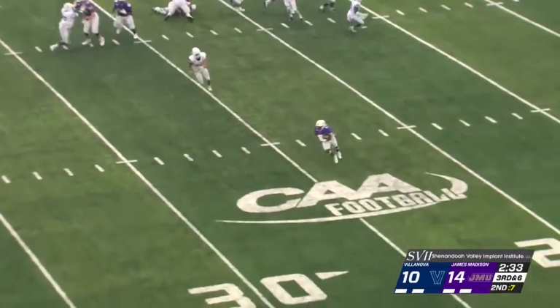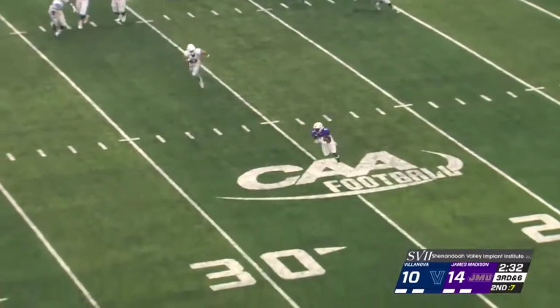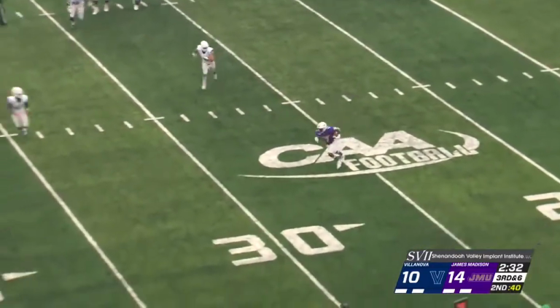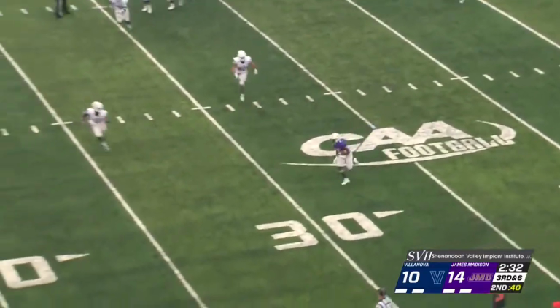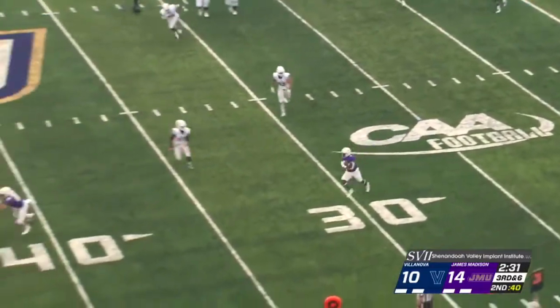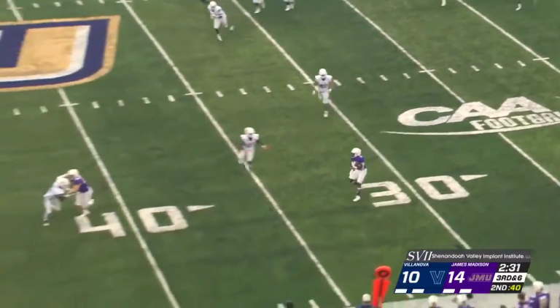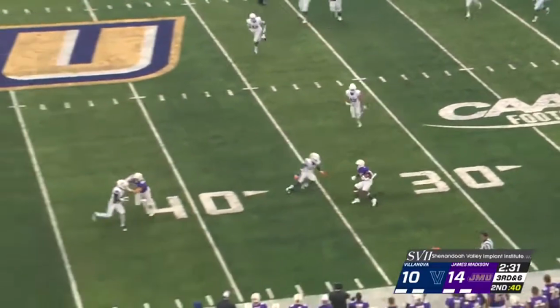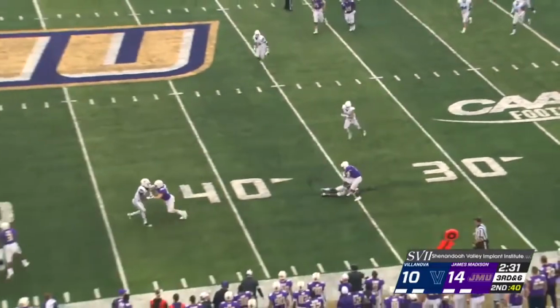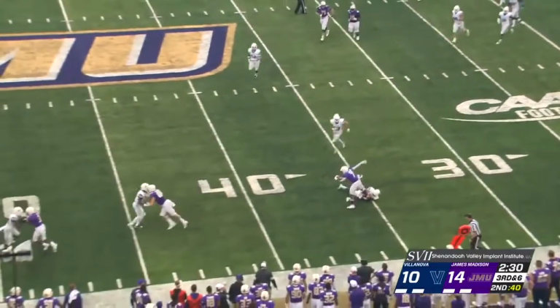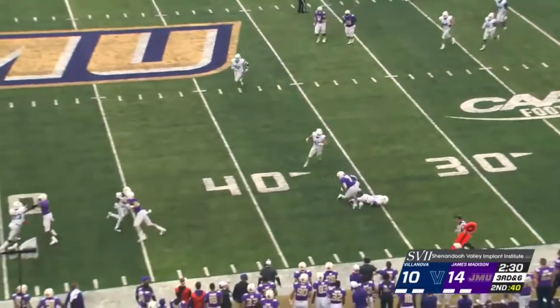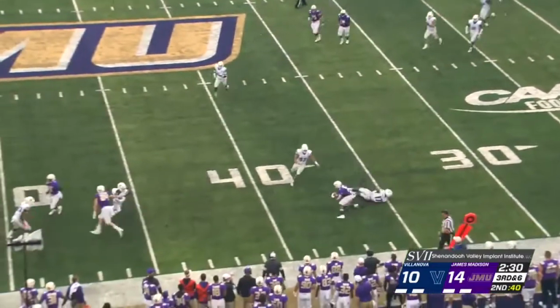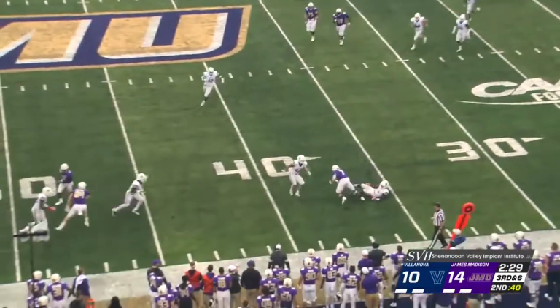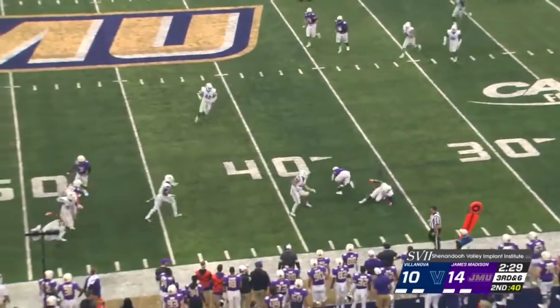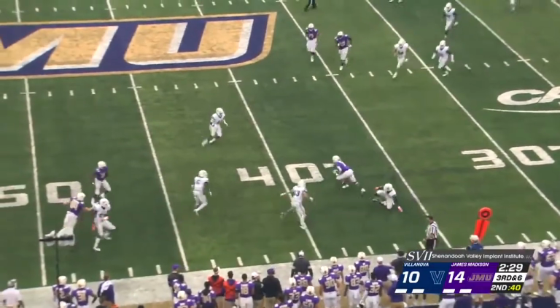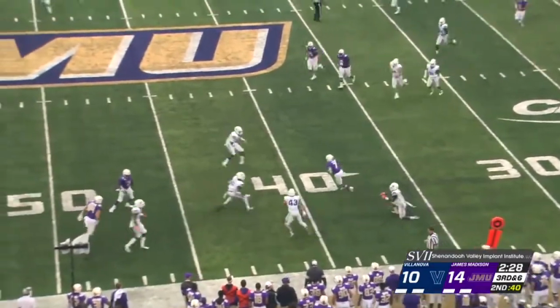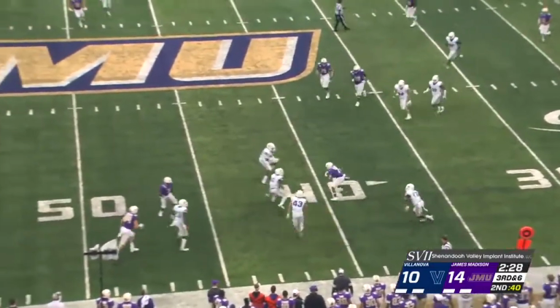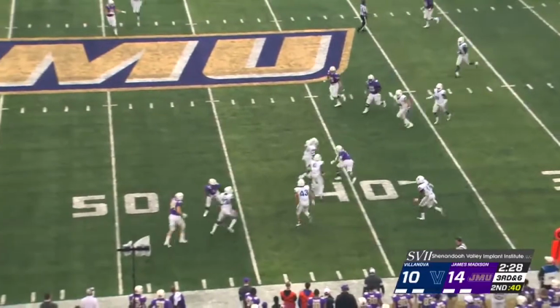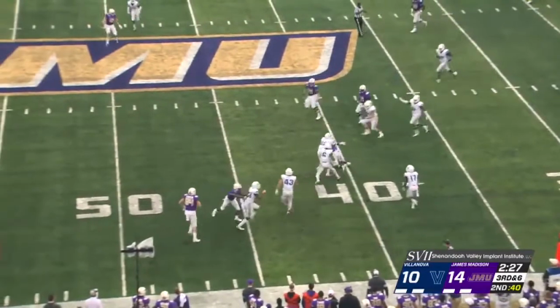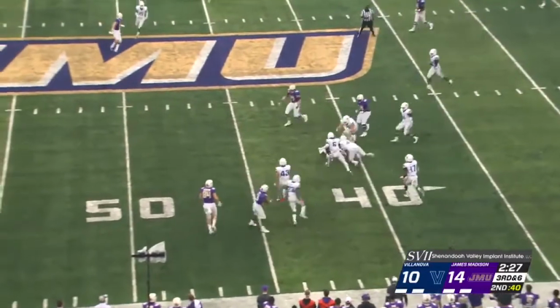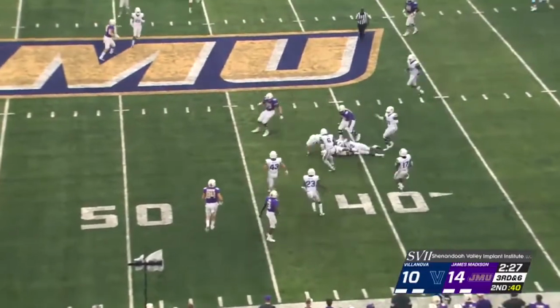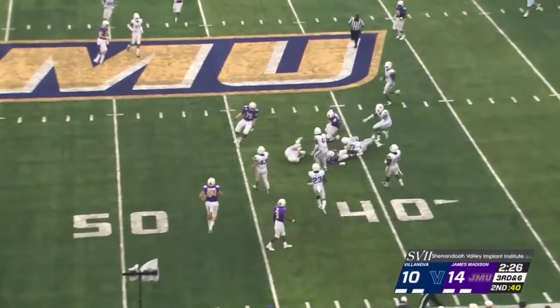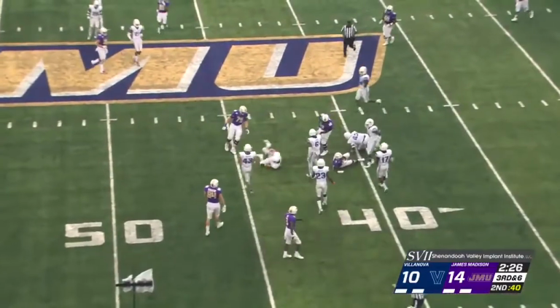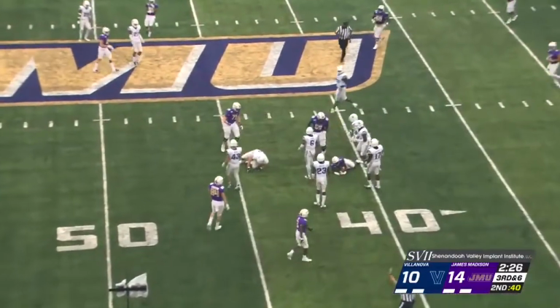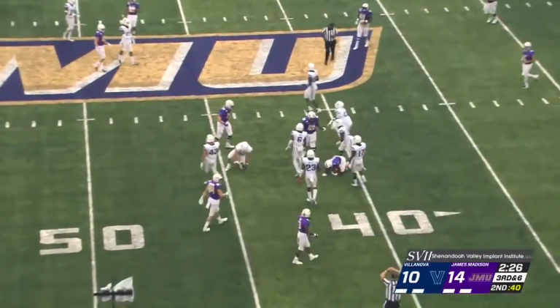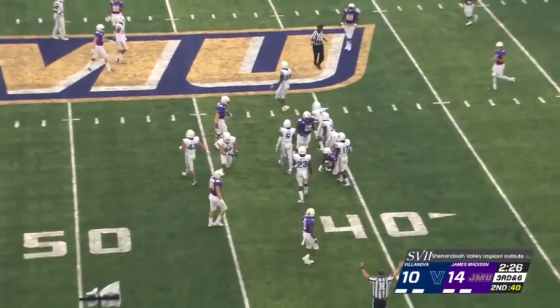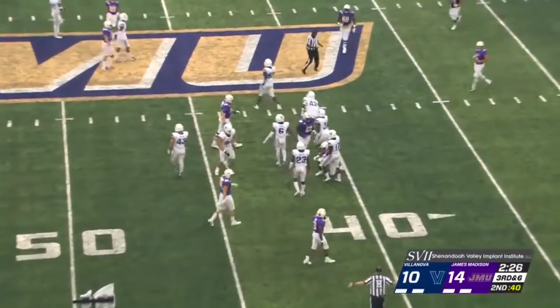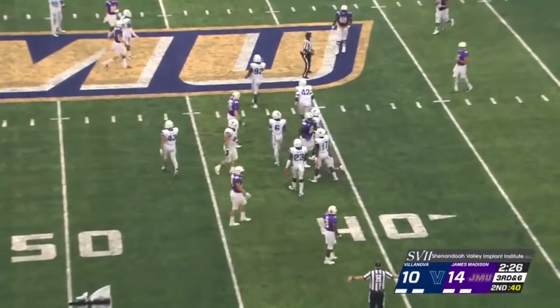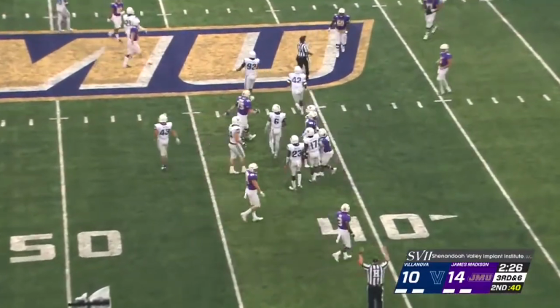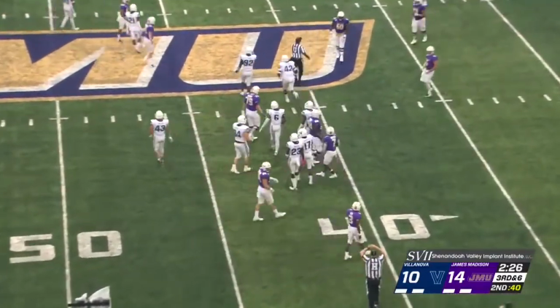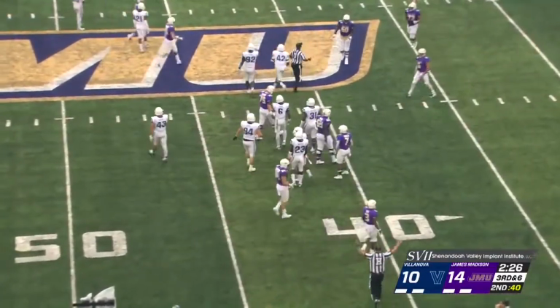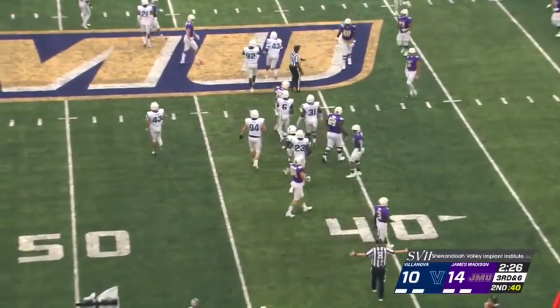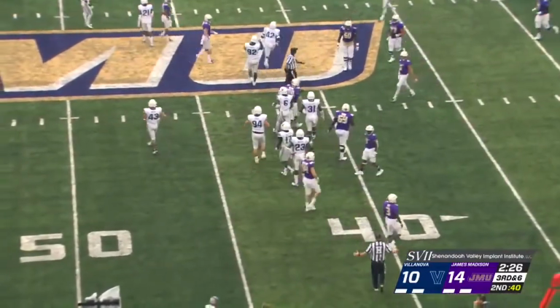Swing pass out here to Juwan Hamilton. Hamilton, like a satellite, he's got some space to work with. Stays on his feet up to the 40 and down at the 42-yard line. Picks up the first down and more.